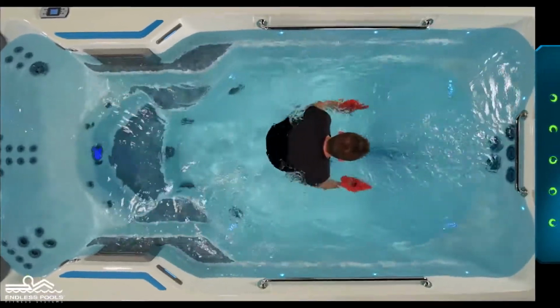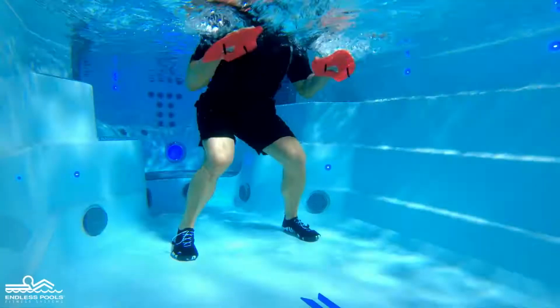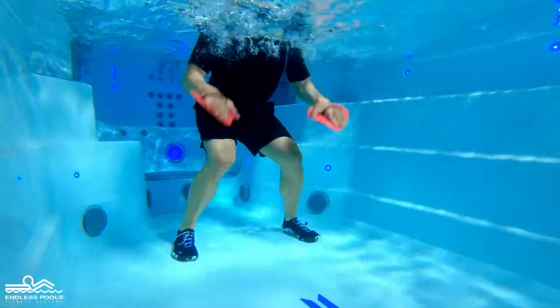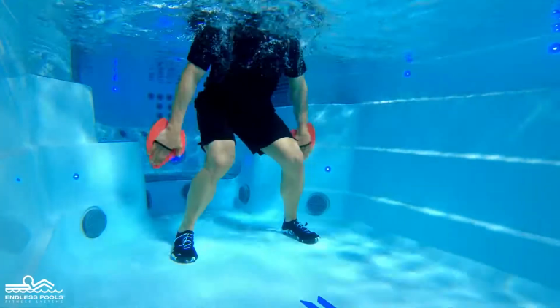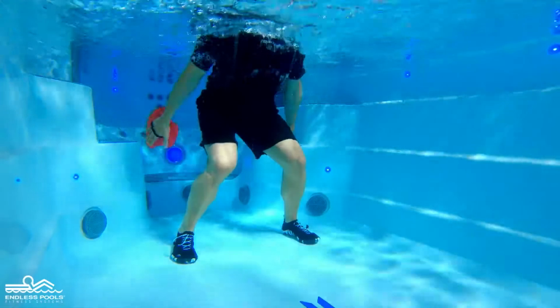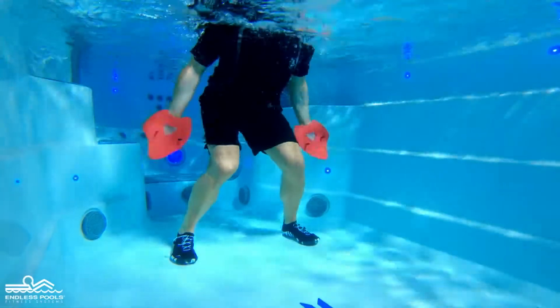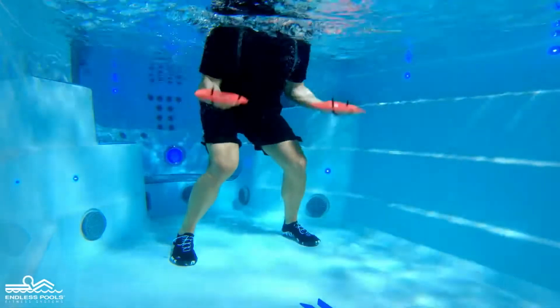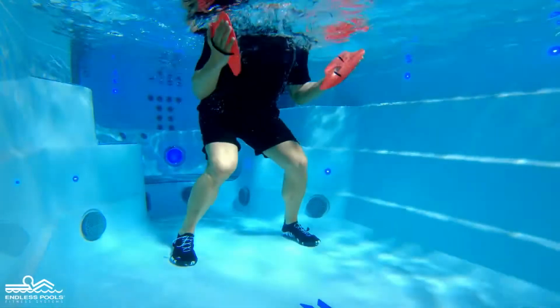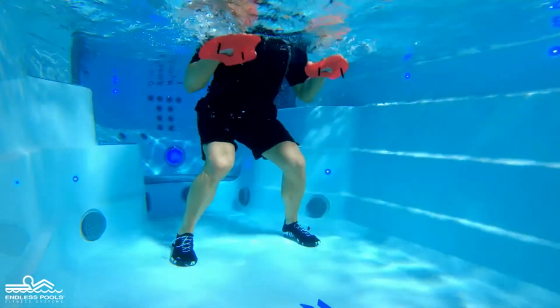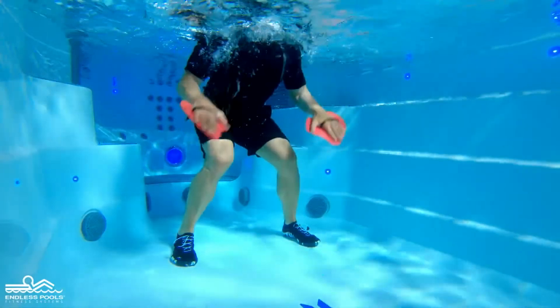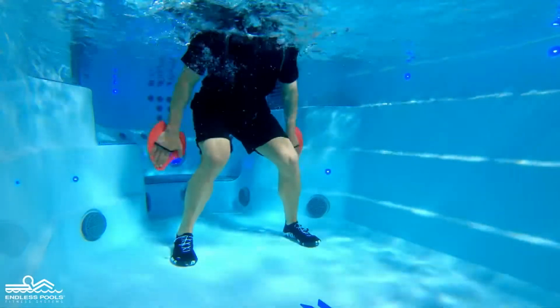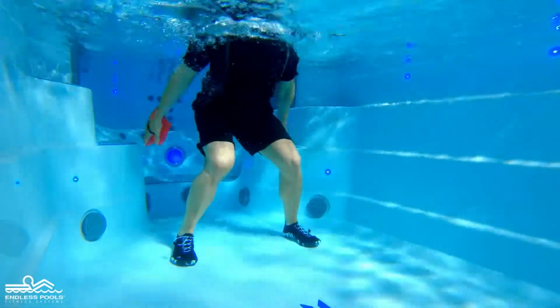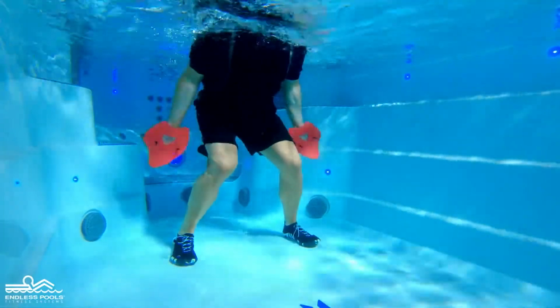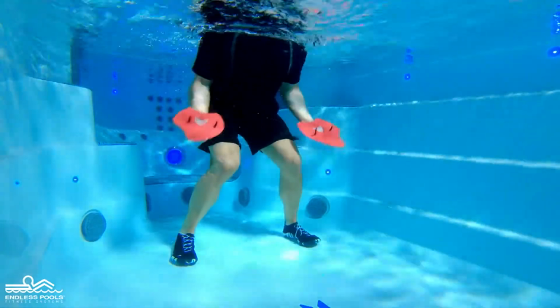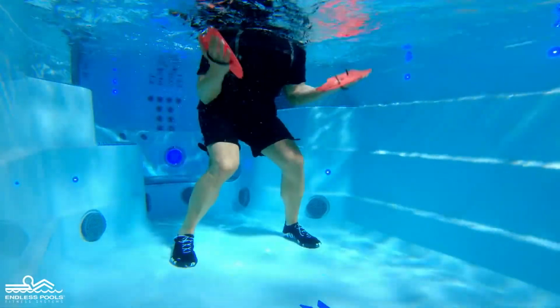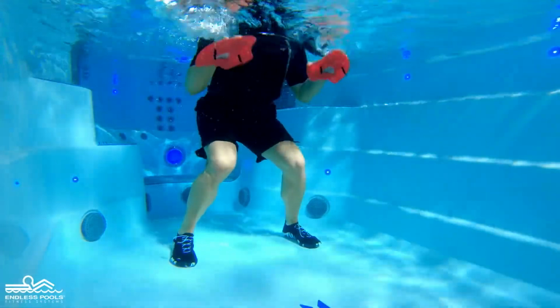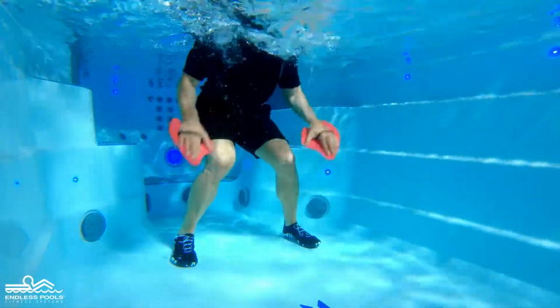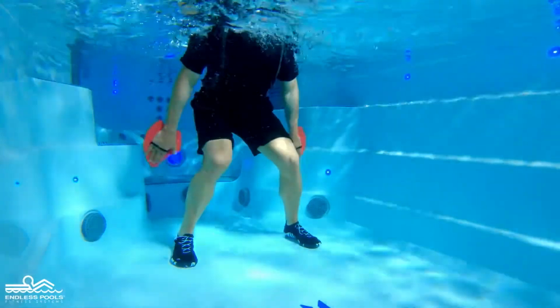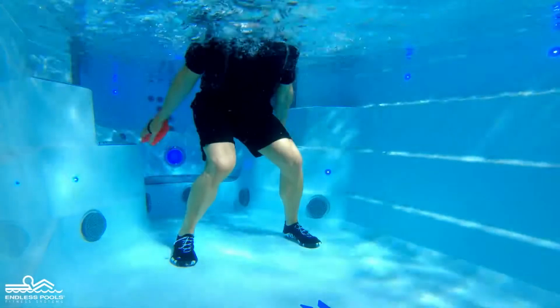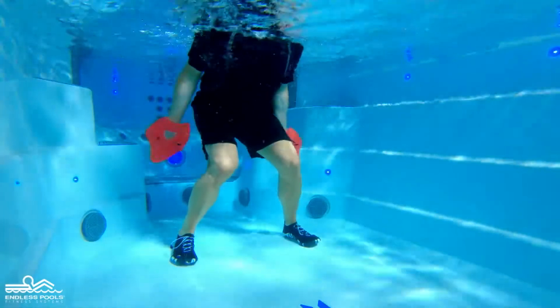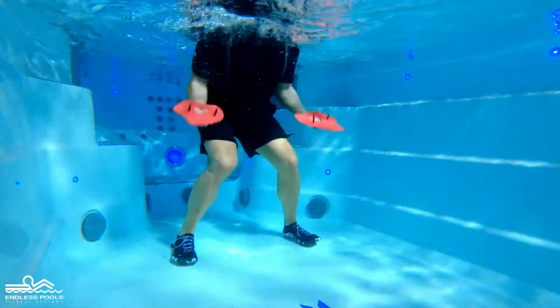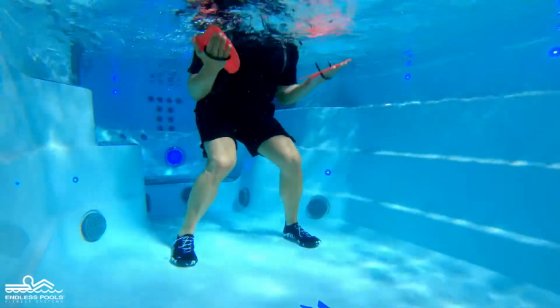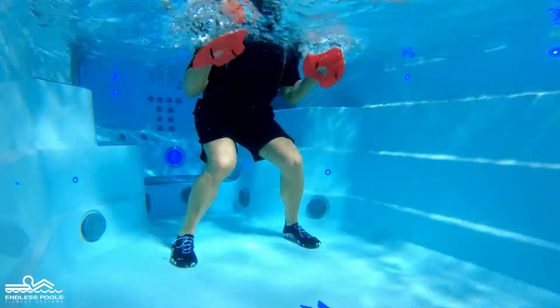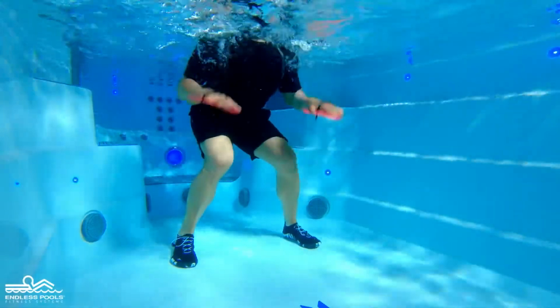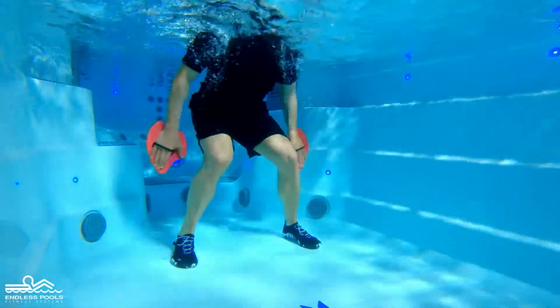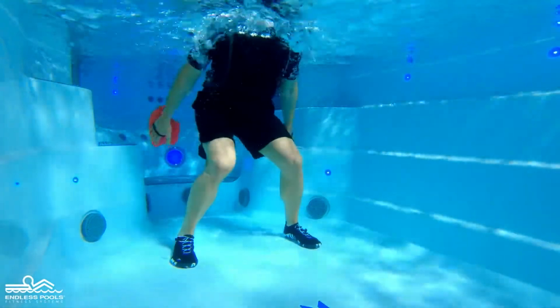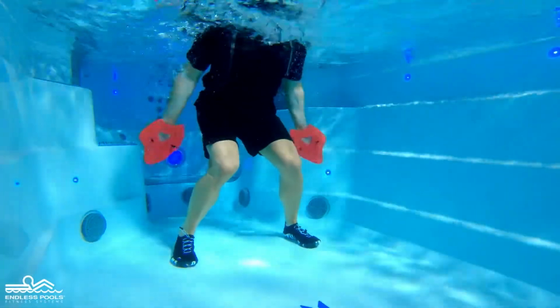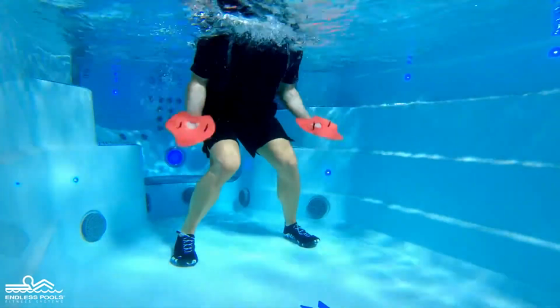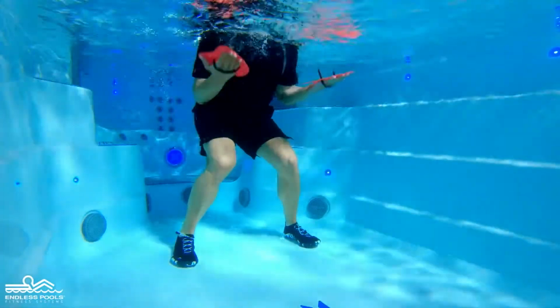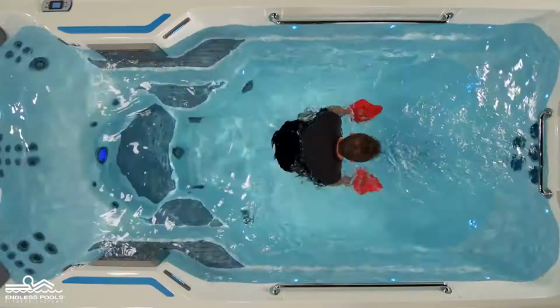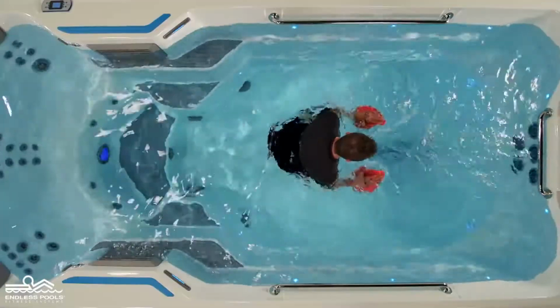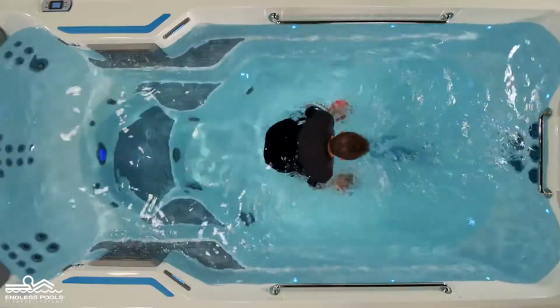Begin the exercise by pulling the water up, contracting the biceps. It's important to keep the elbows close to the body throughout the movement and in a static position. Keep the paddle submerged in the water at all times.